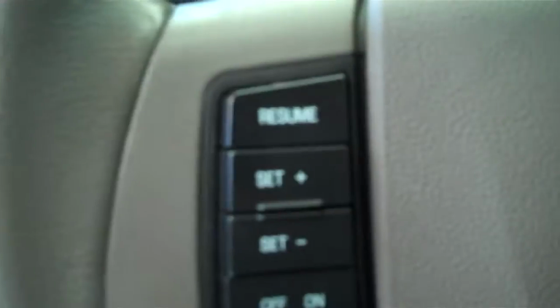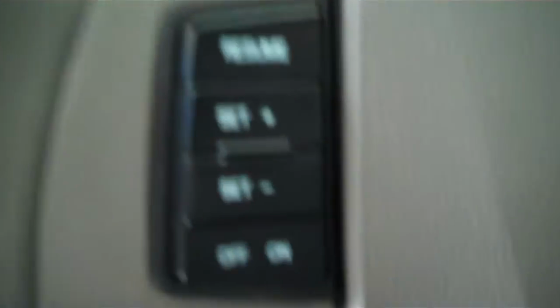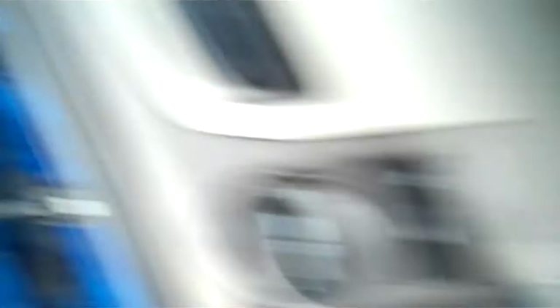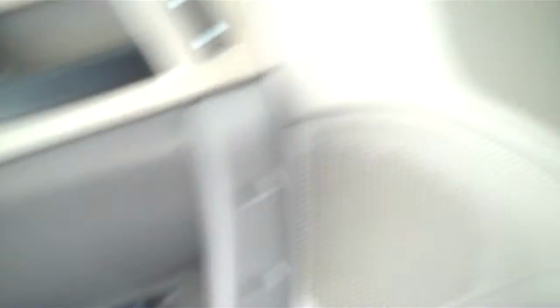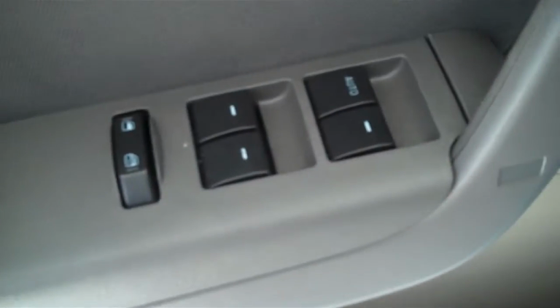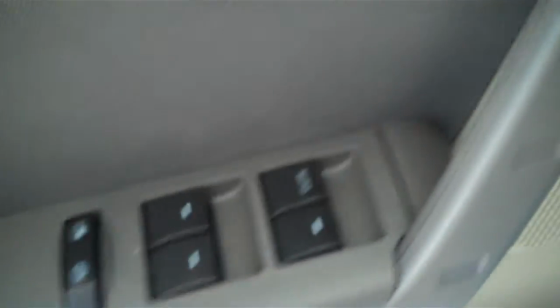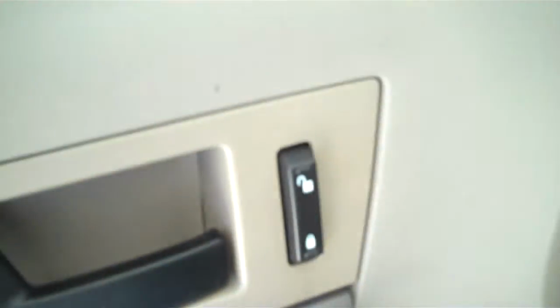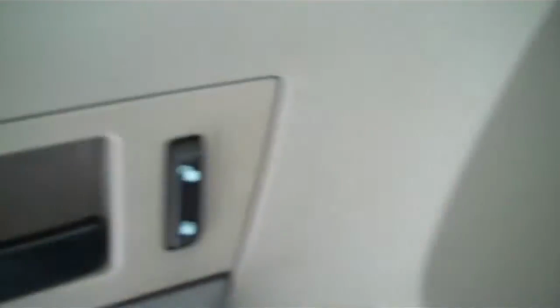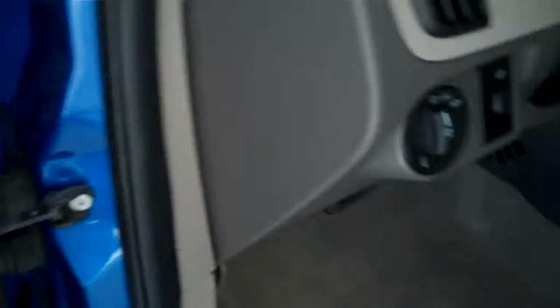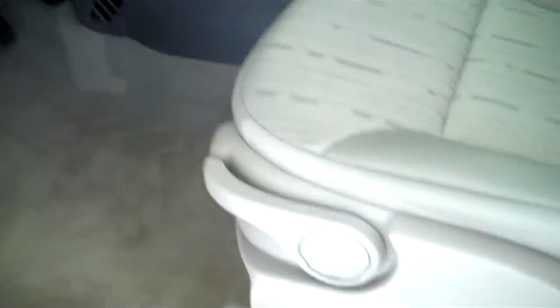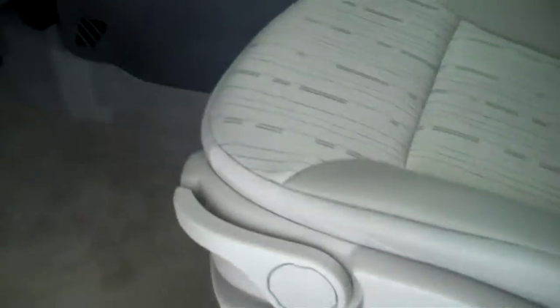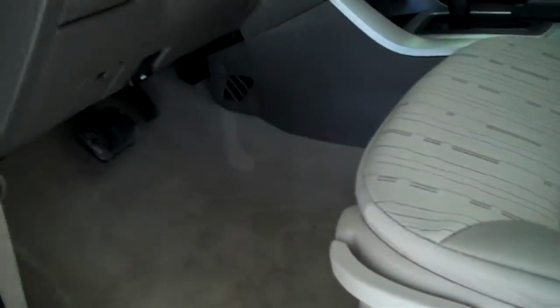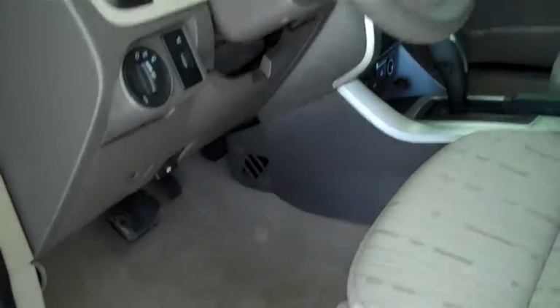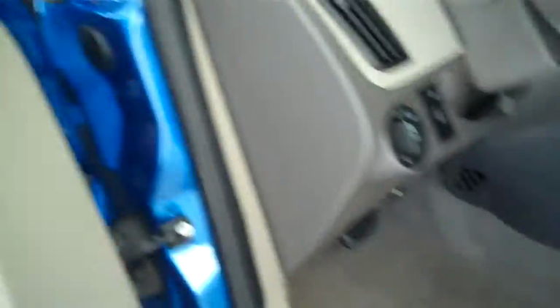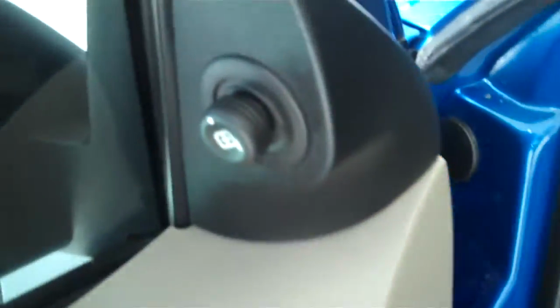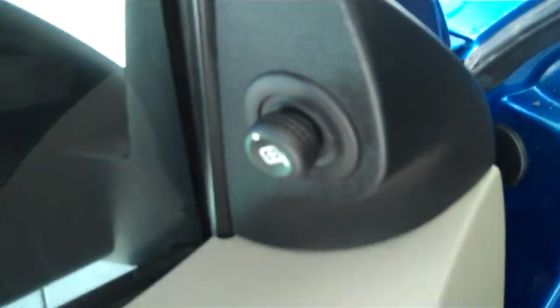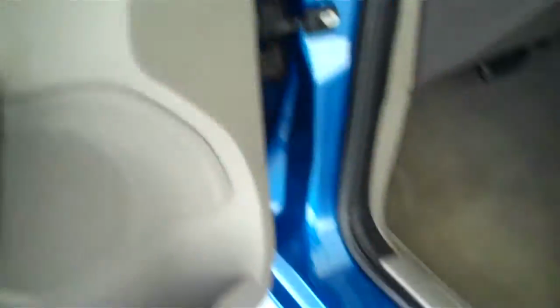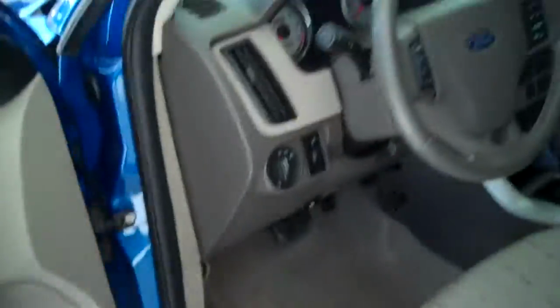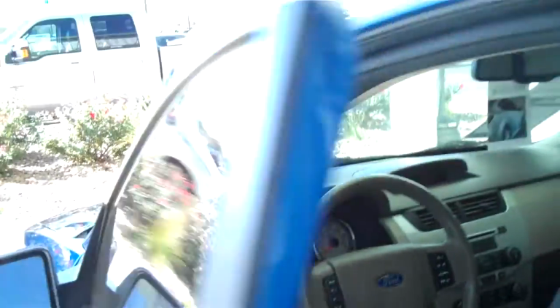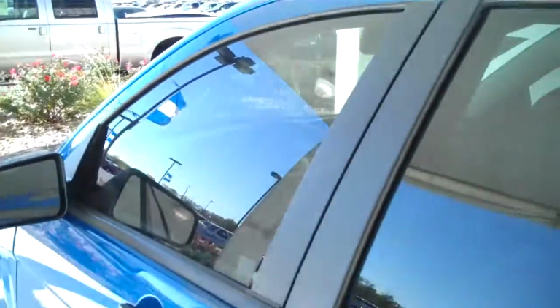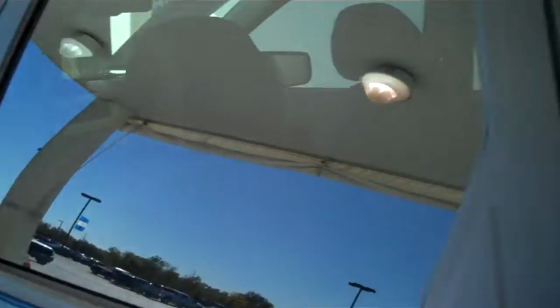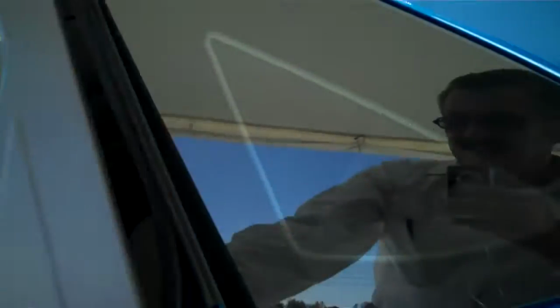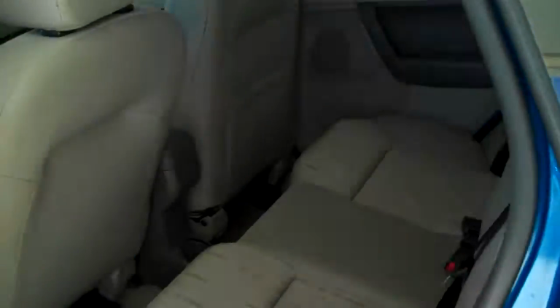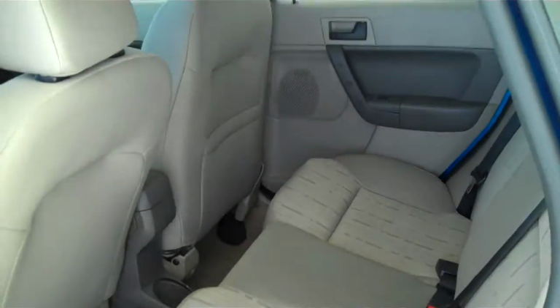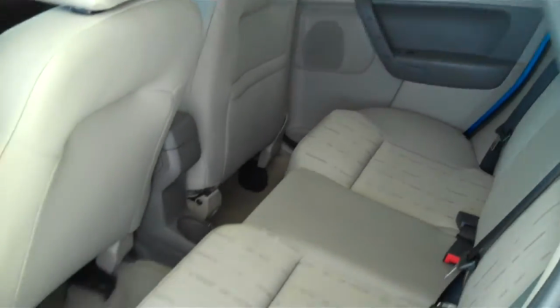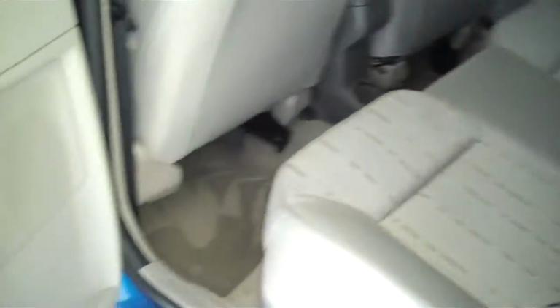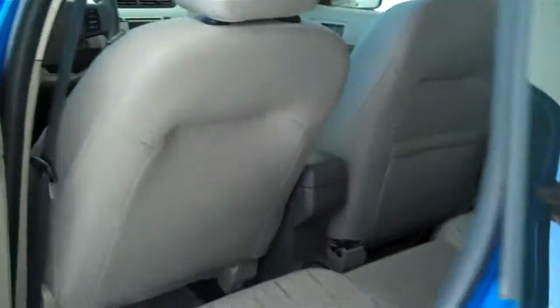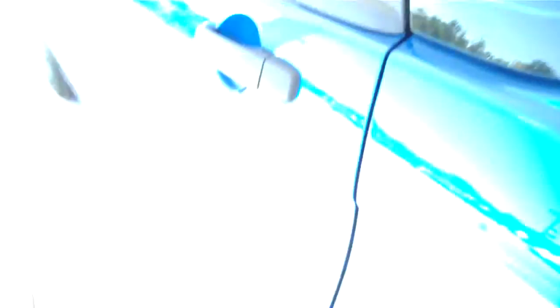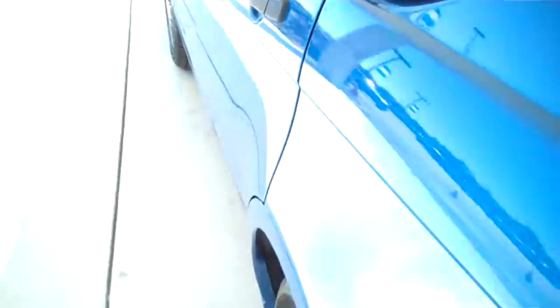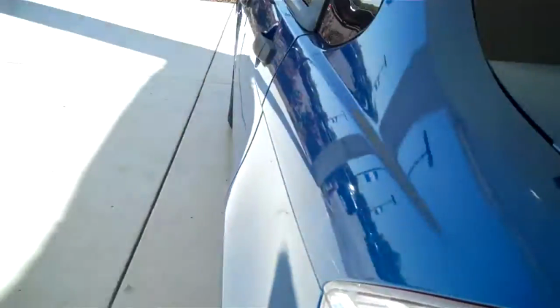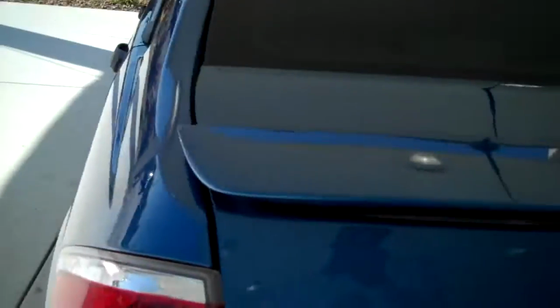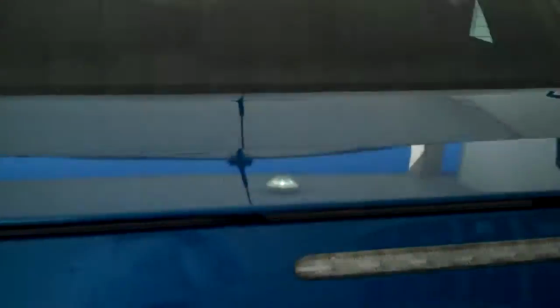It has cruise control, power windows, power door locks, and power mirrors. This is a five passenger vehicle with a full bench seat in the back. The car also has a rear spoiler.